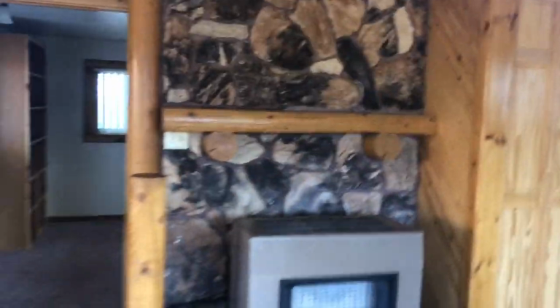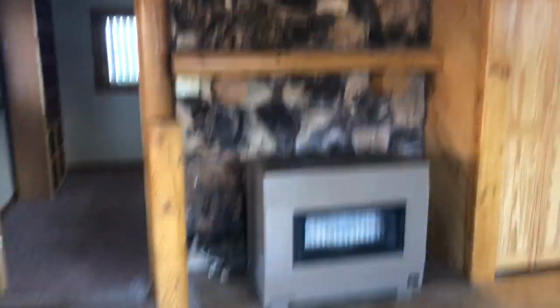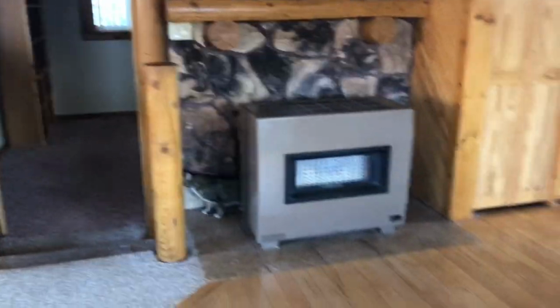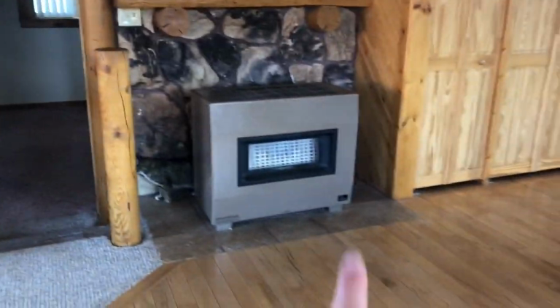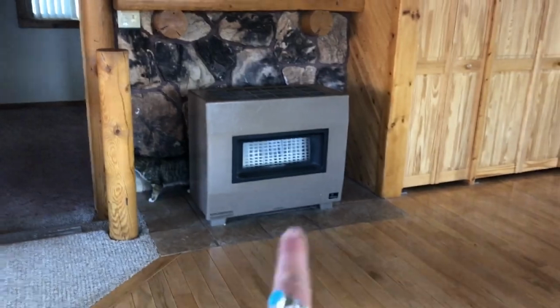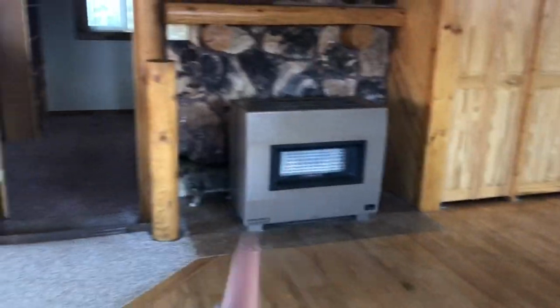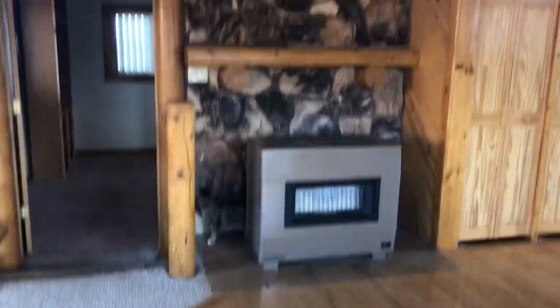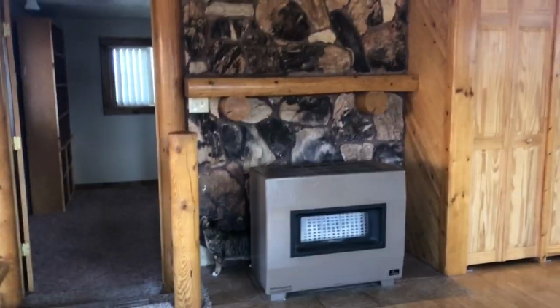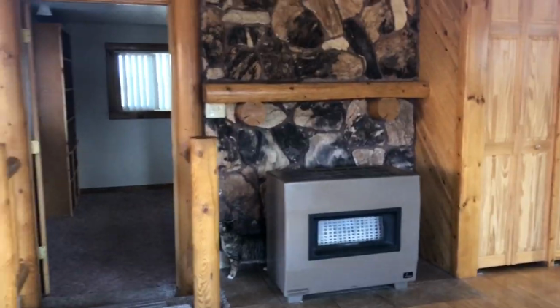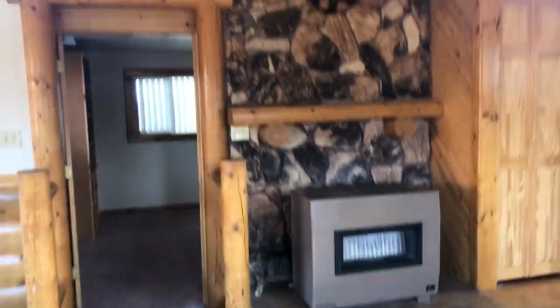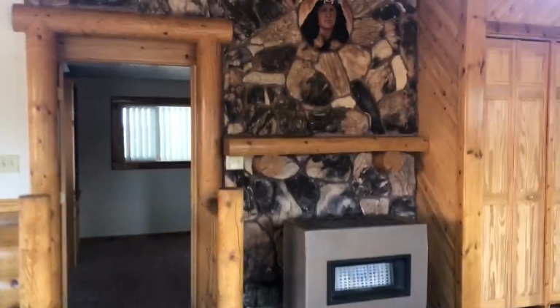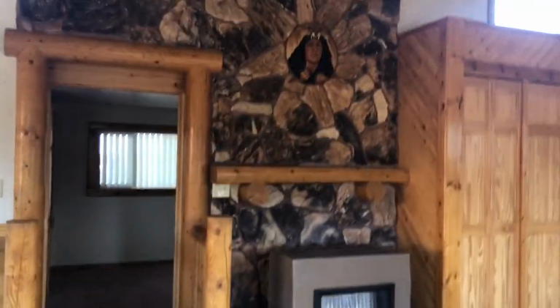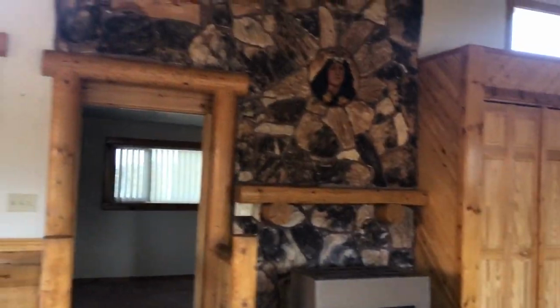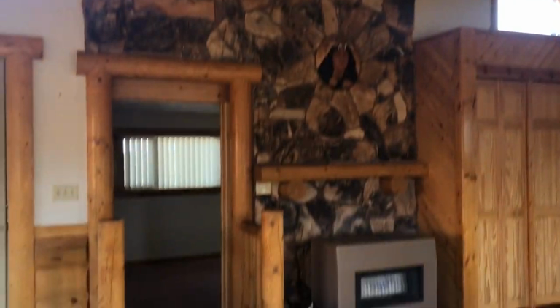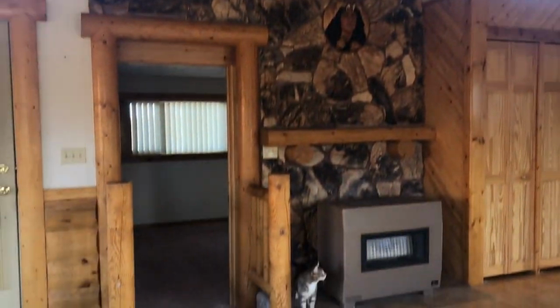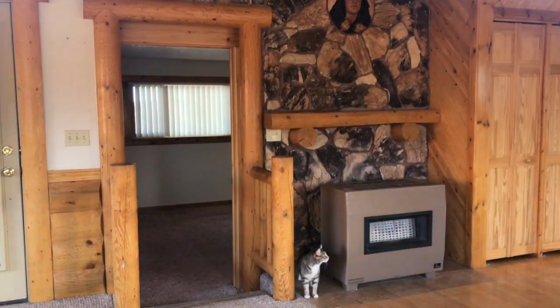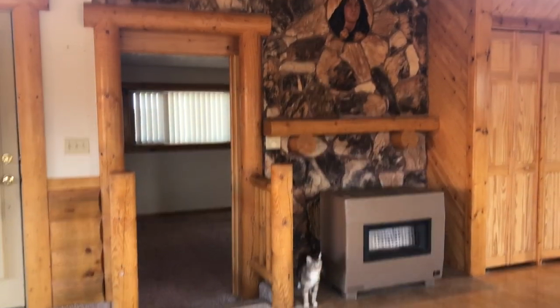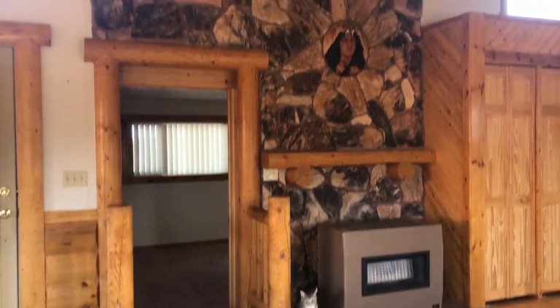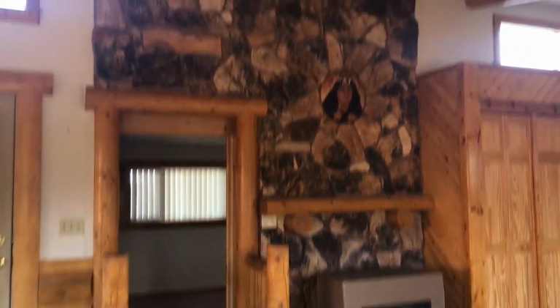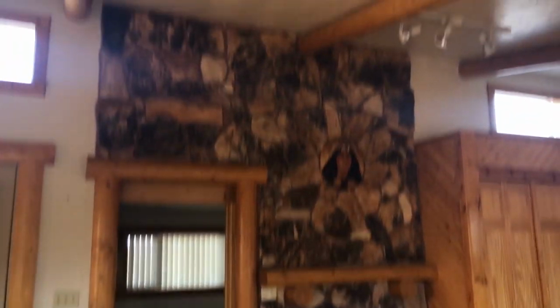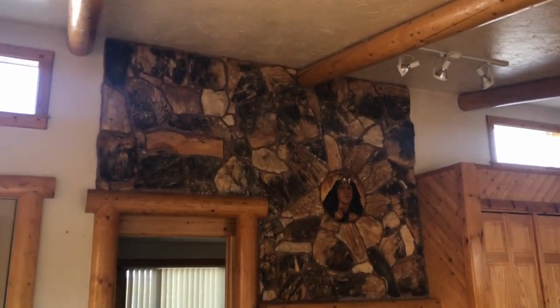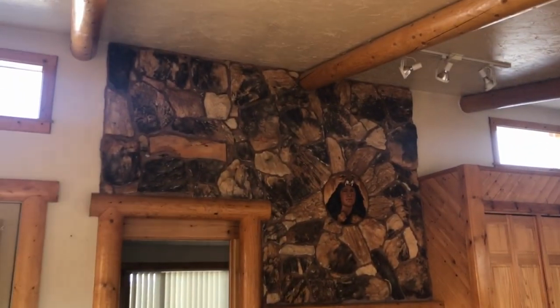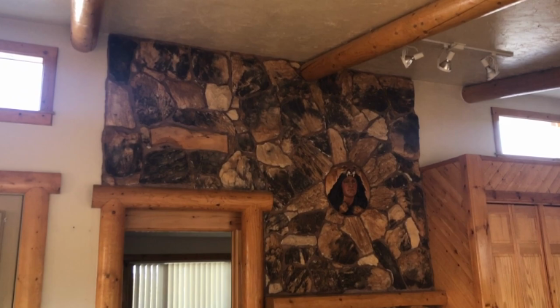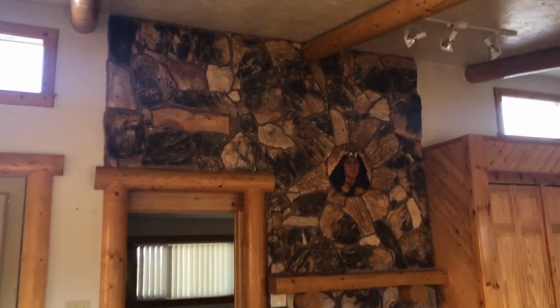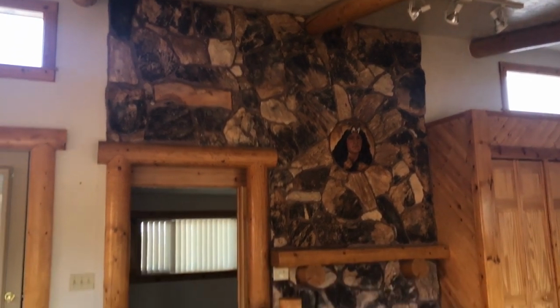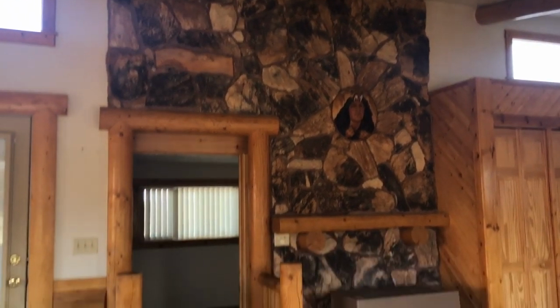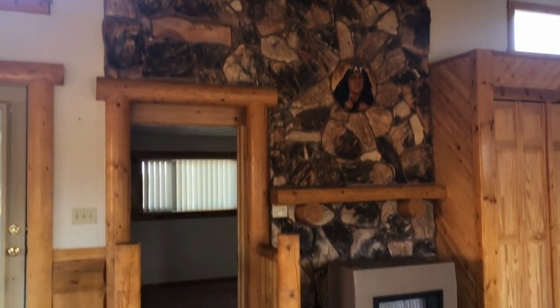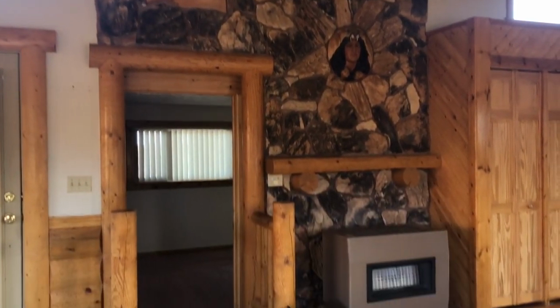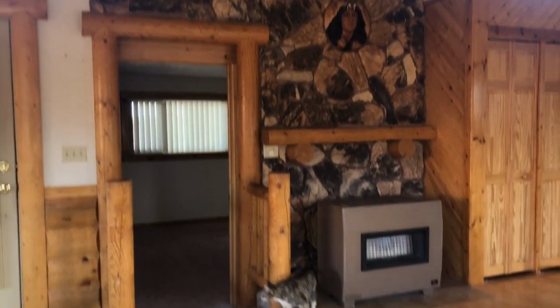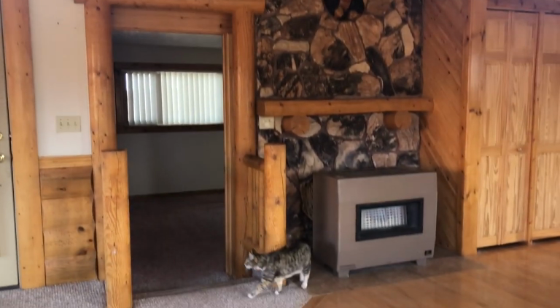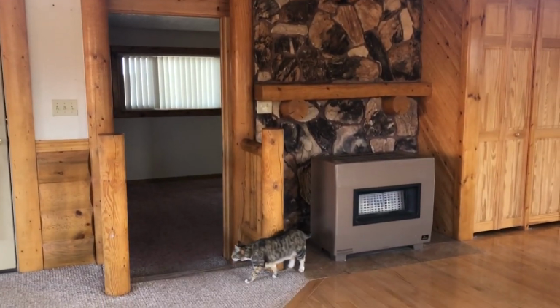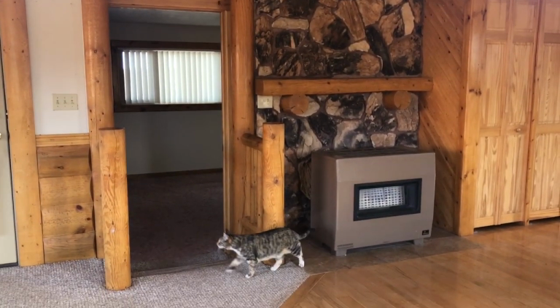It is propane heated. I might look into changing that to a wood stove down the line. And look at this beautiful stone right here.